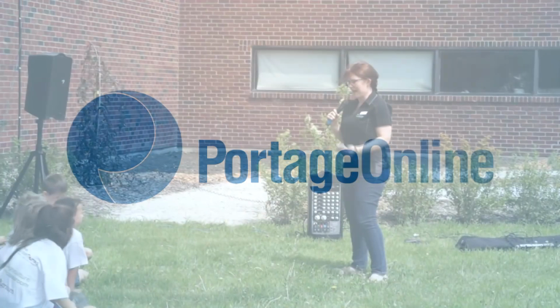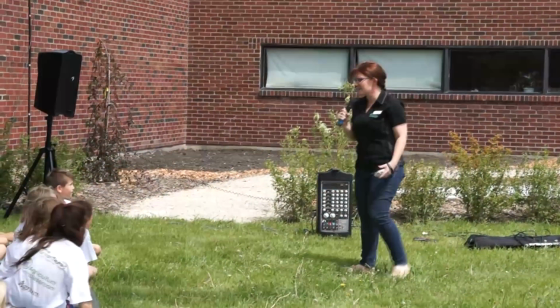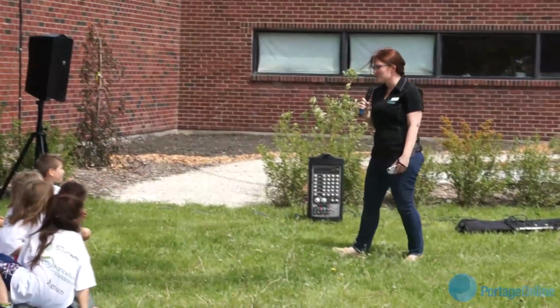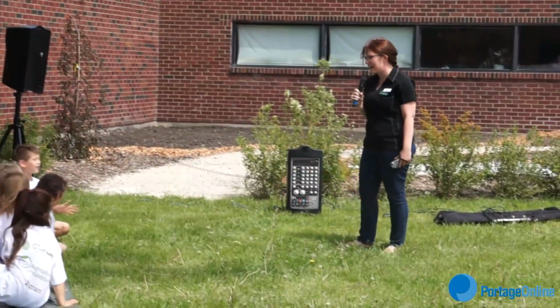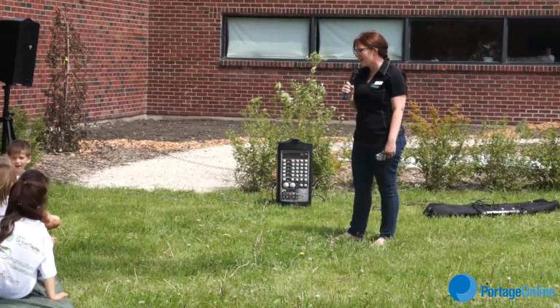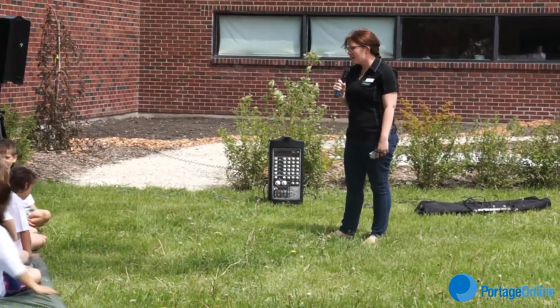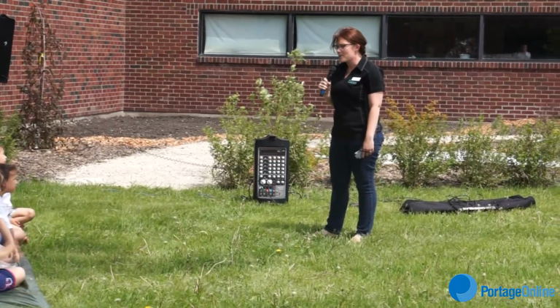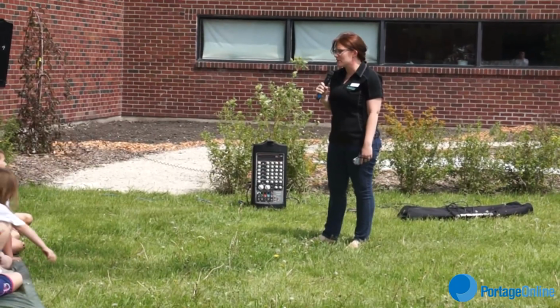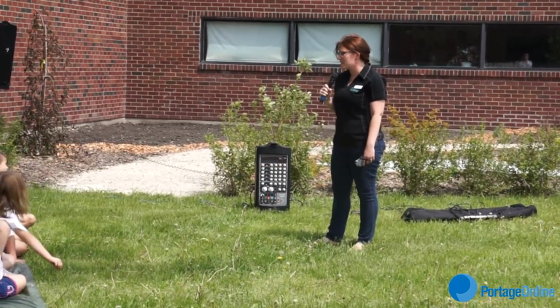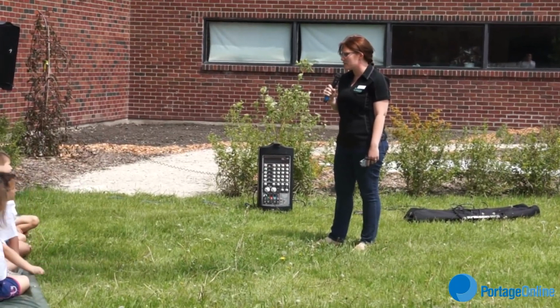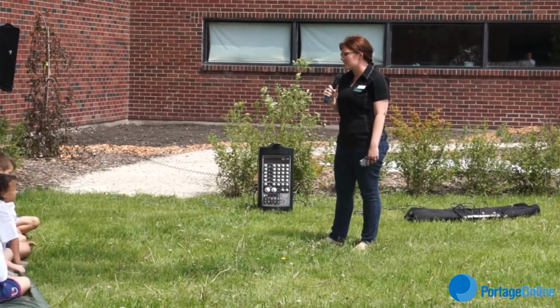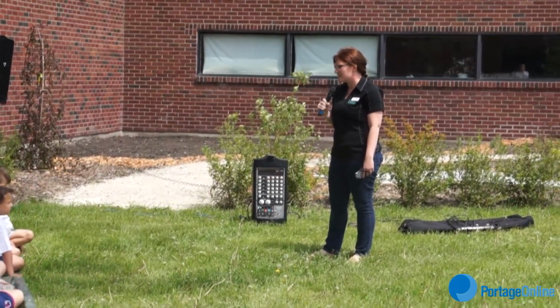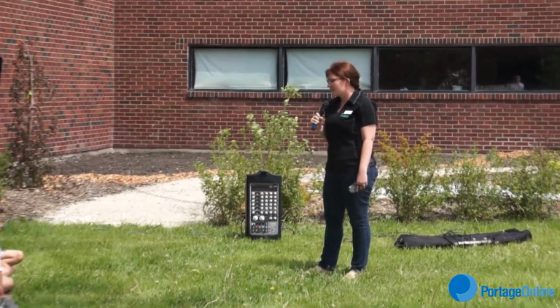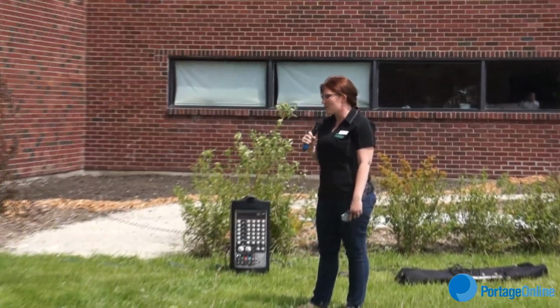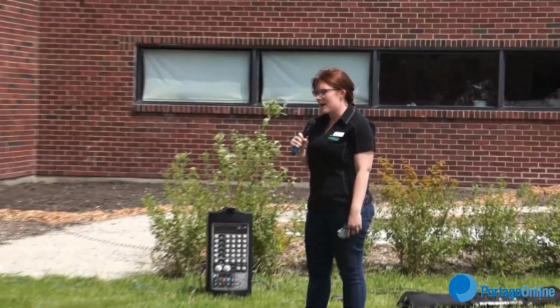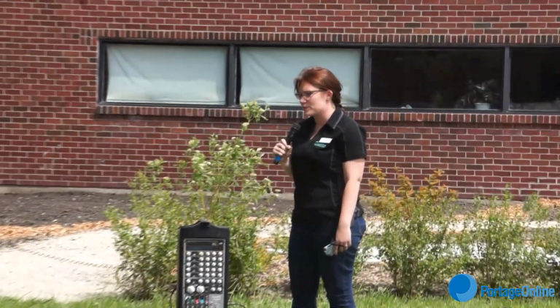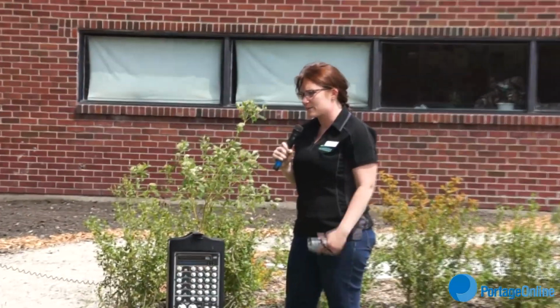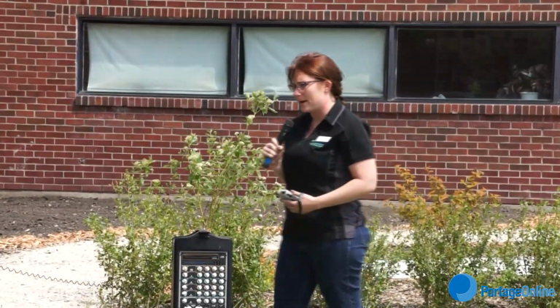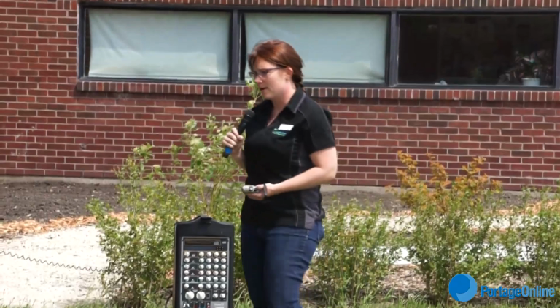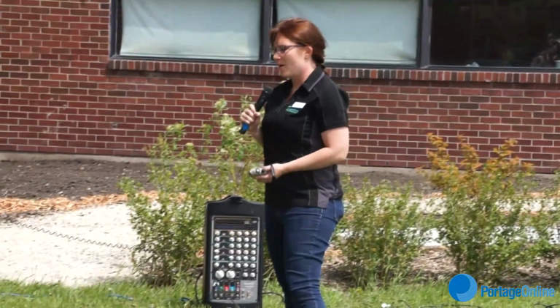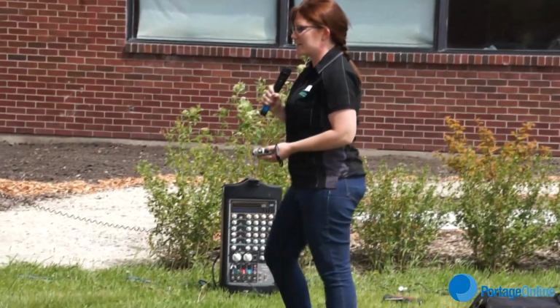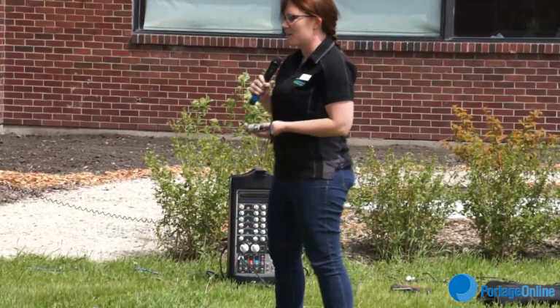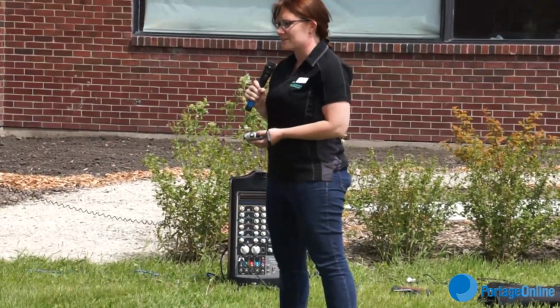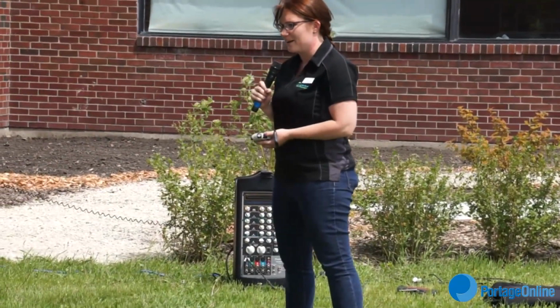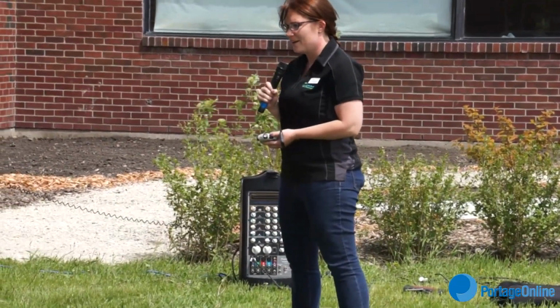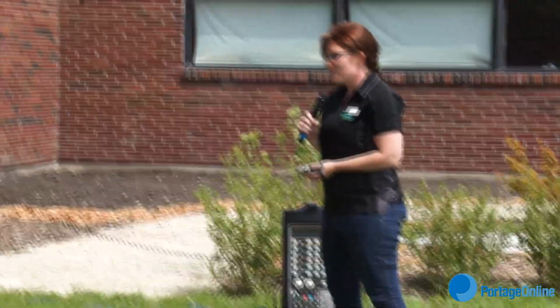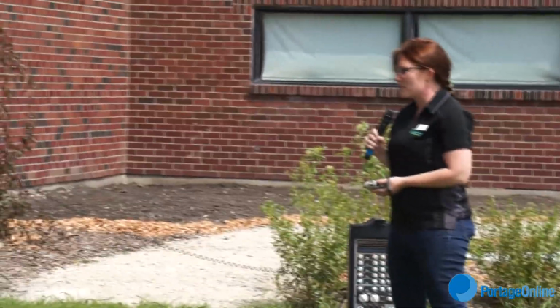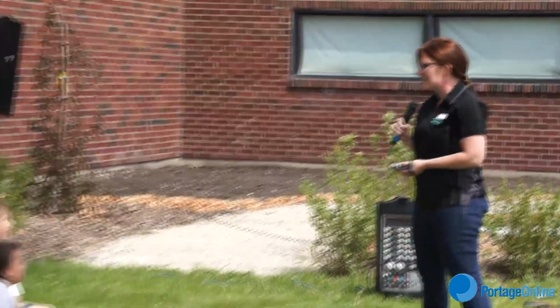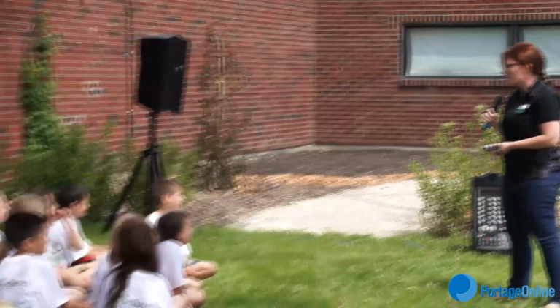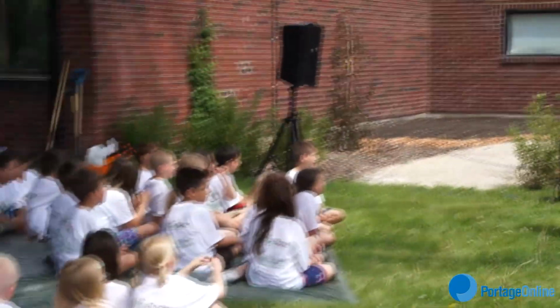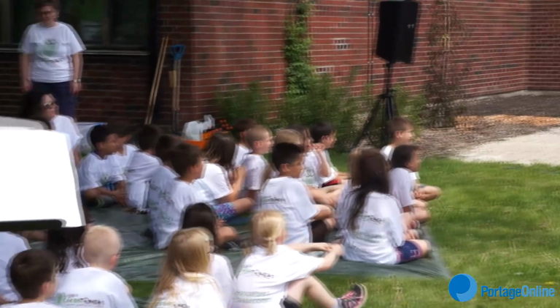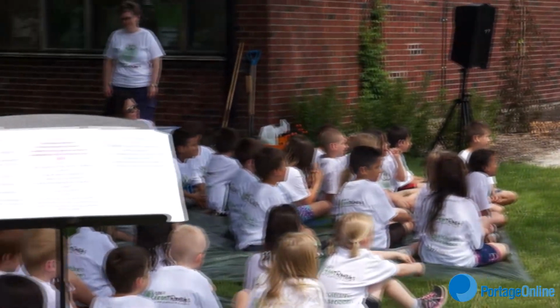Hey guys, how are you today? I almost did this morning, but it's after lunch, isn't it? And we get an after lunch snack, don't we? That's so exciting. Are you guys excited? You get to plant and eat and share and grow some more. Isn't that great?